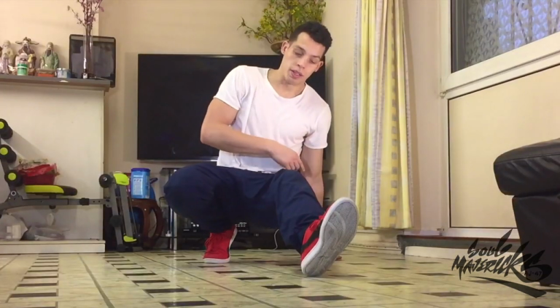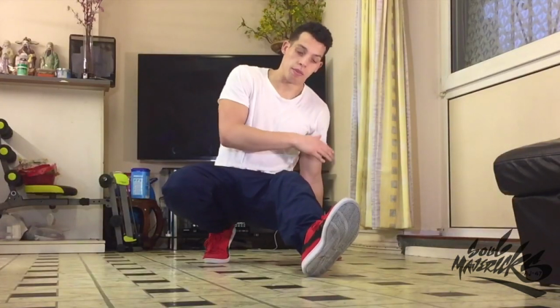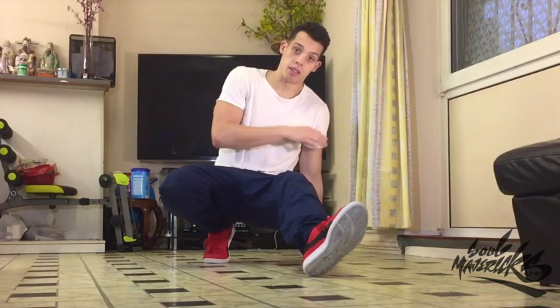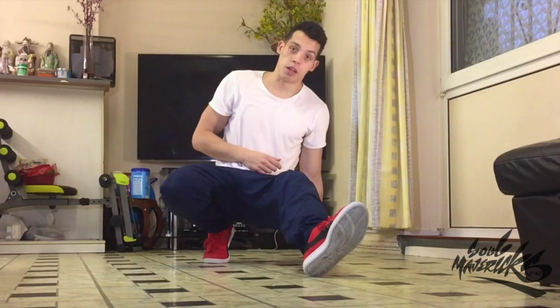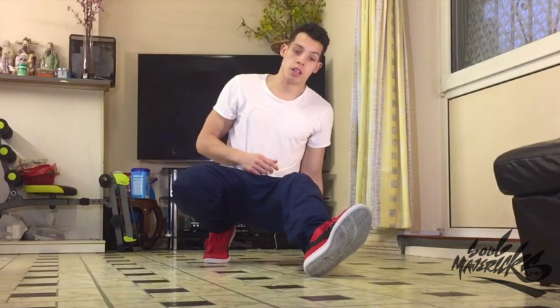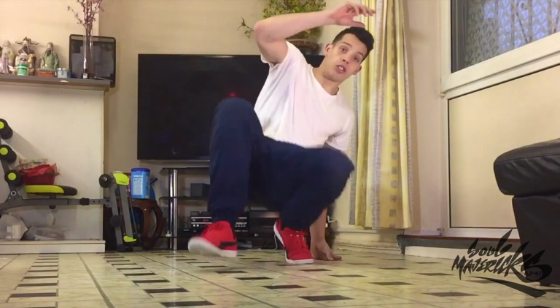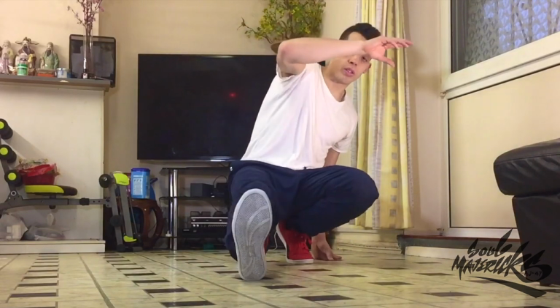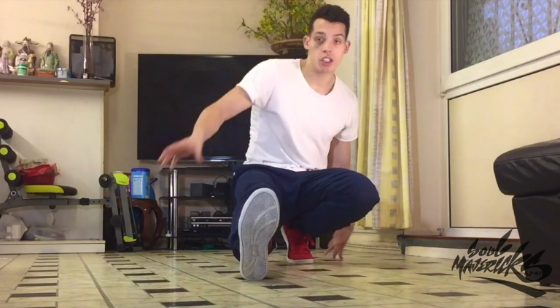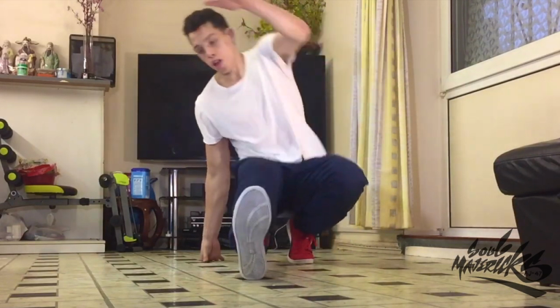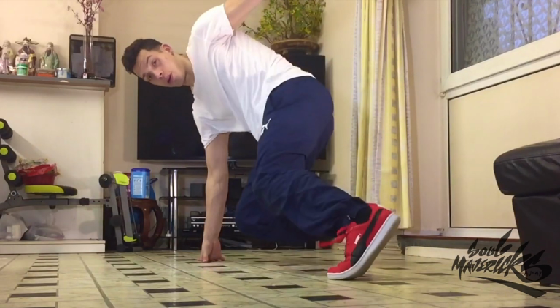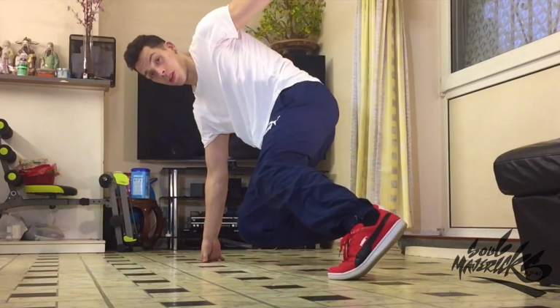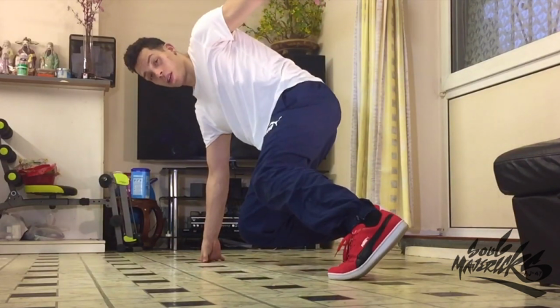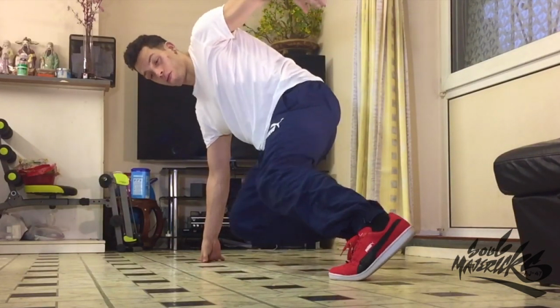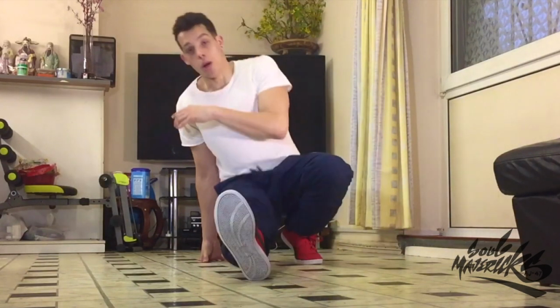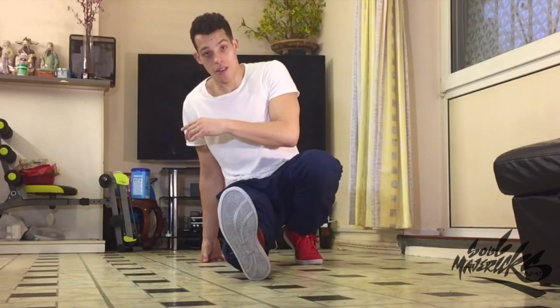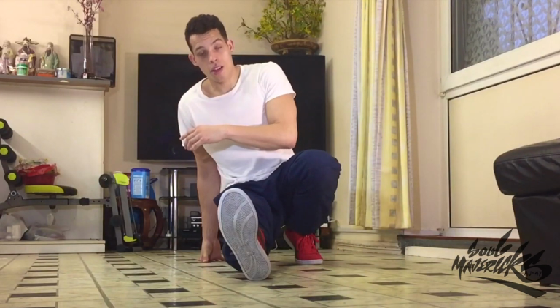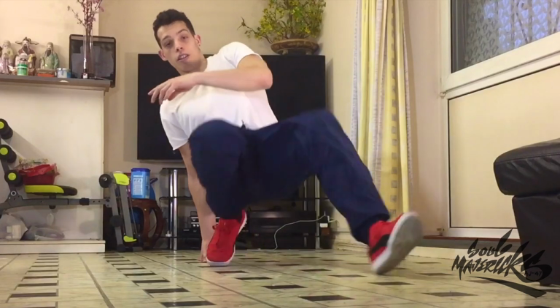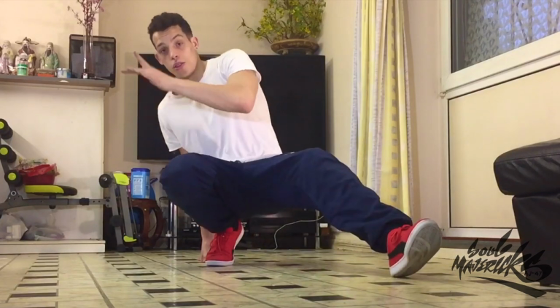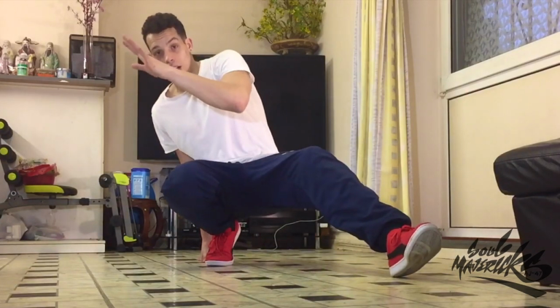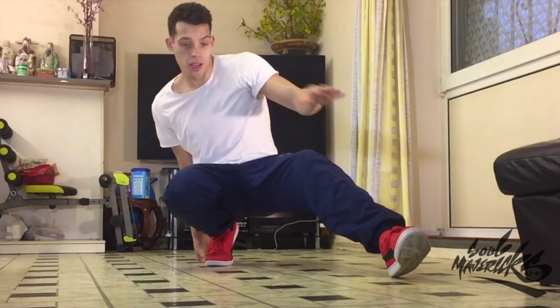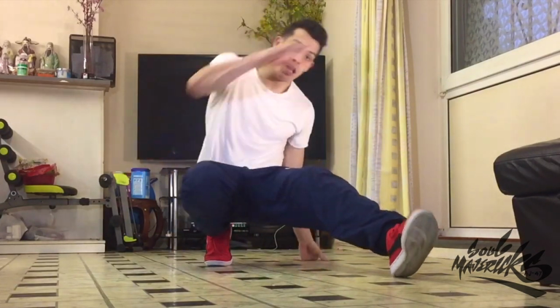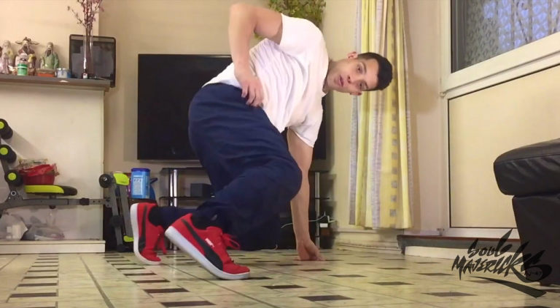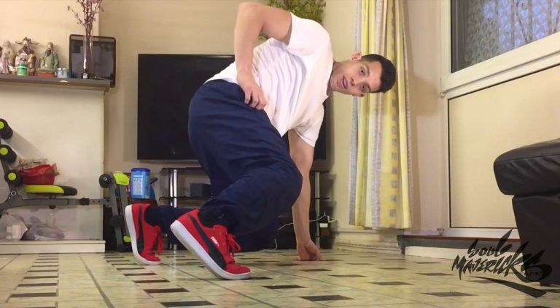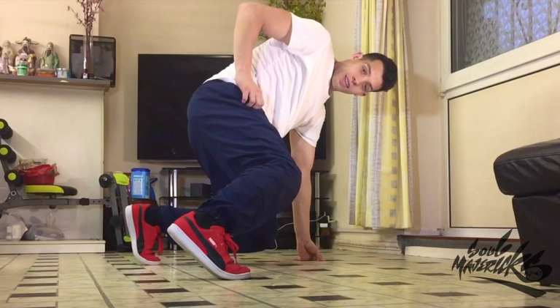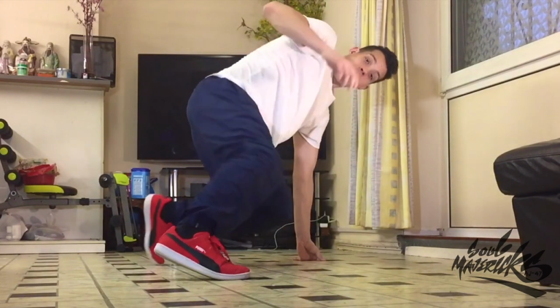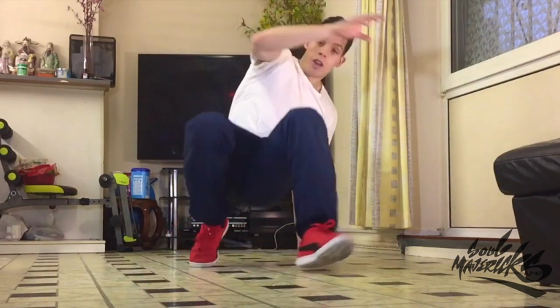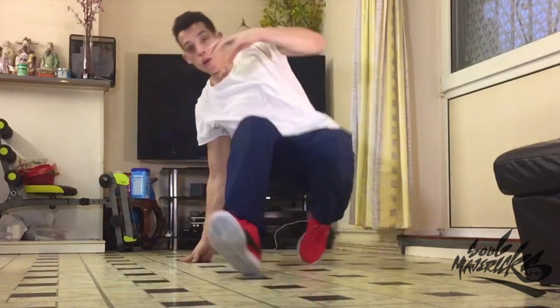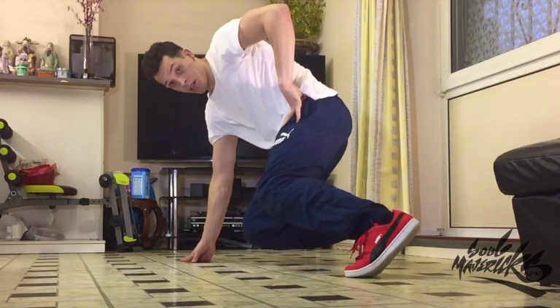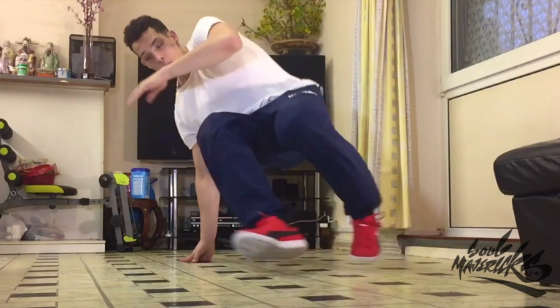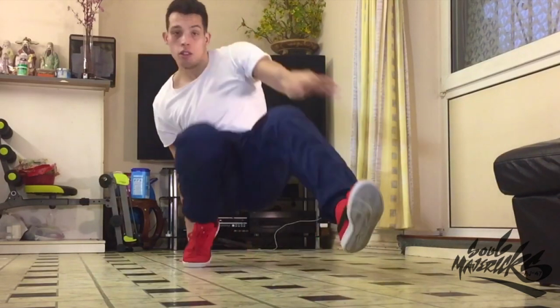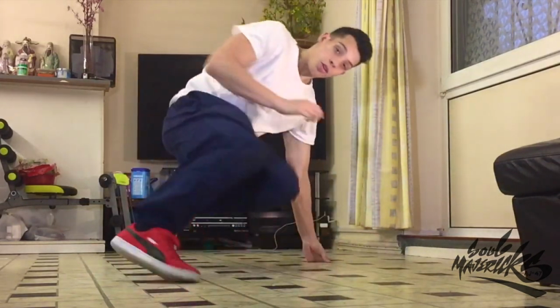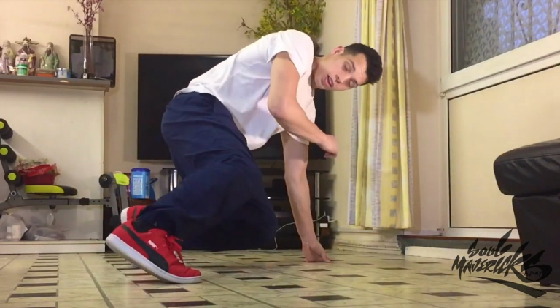One — left leg out, left arm. Two — change. Three. Kicking back through. One, two — change hands. Three. One, two, three. One, two, three.